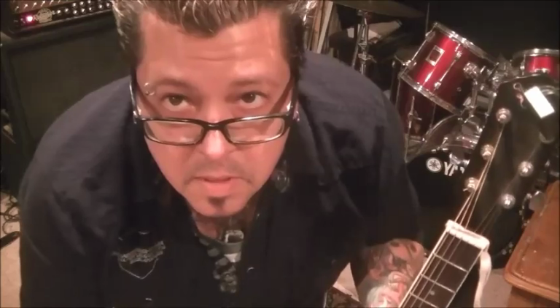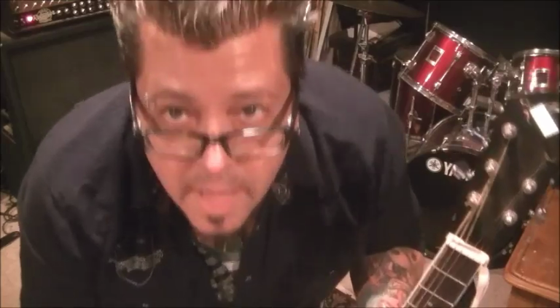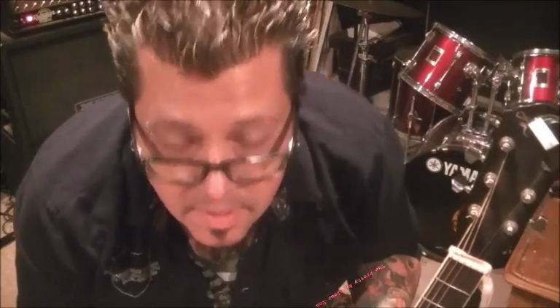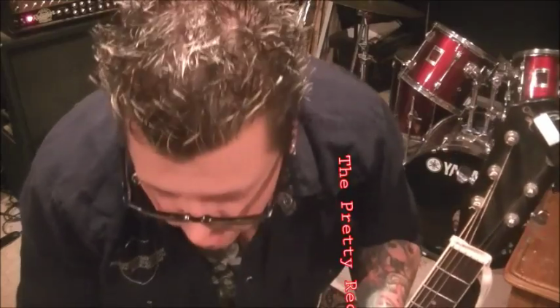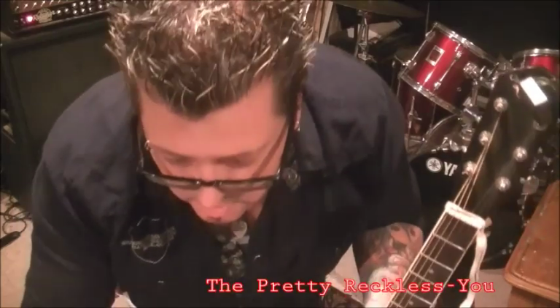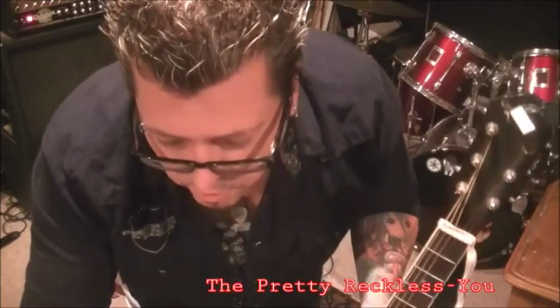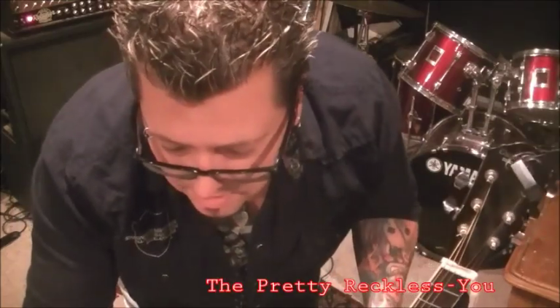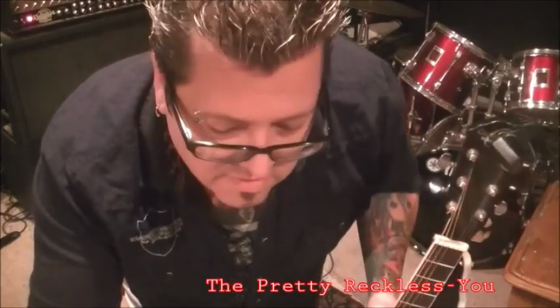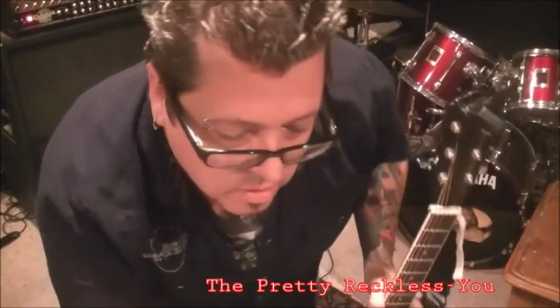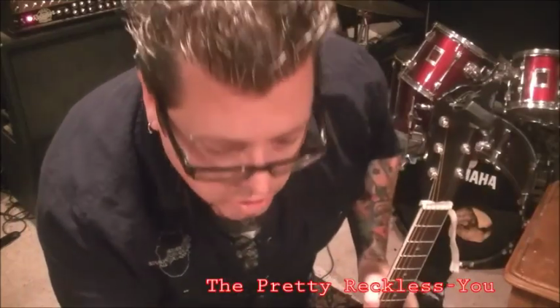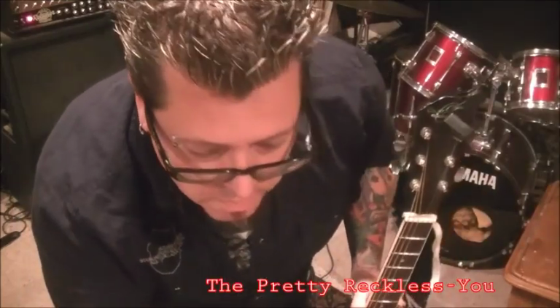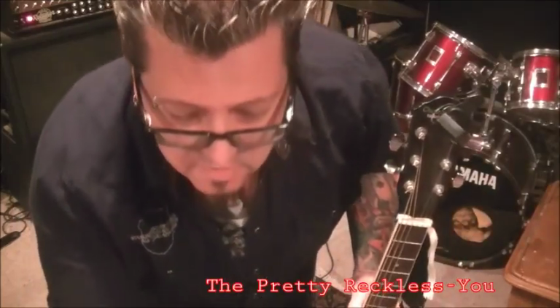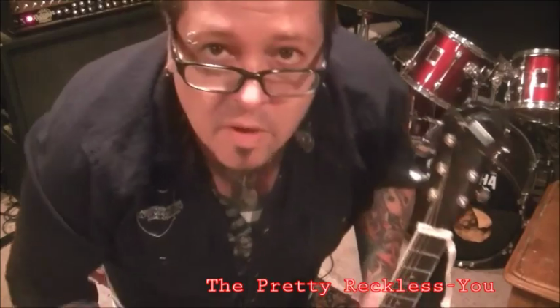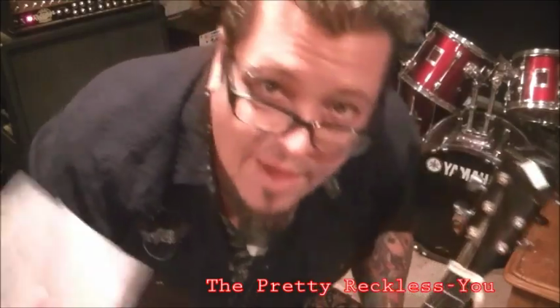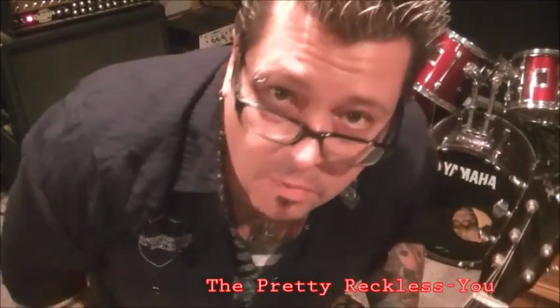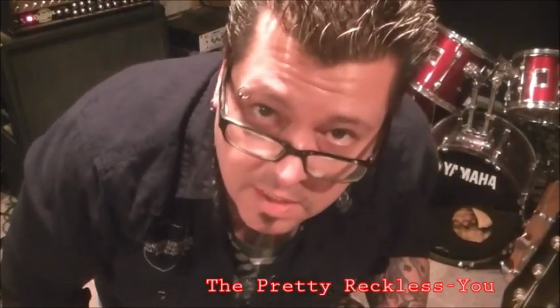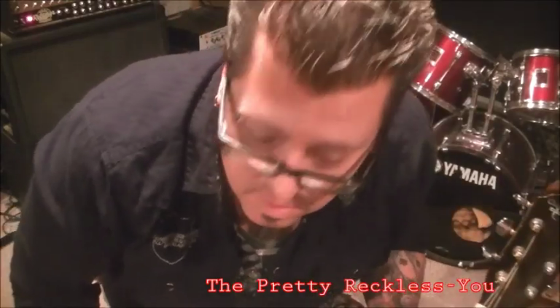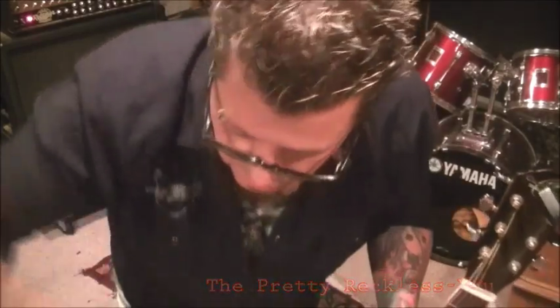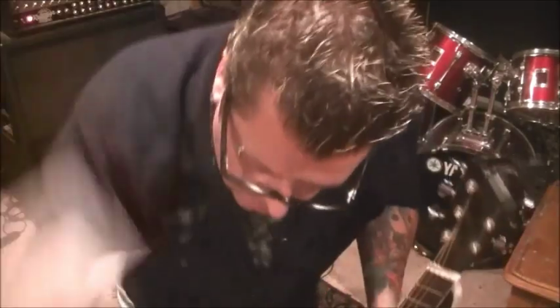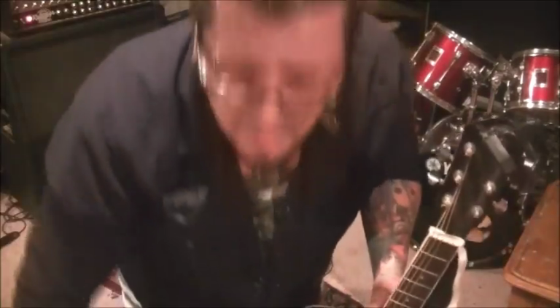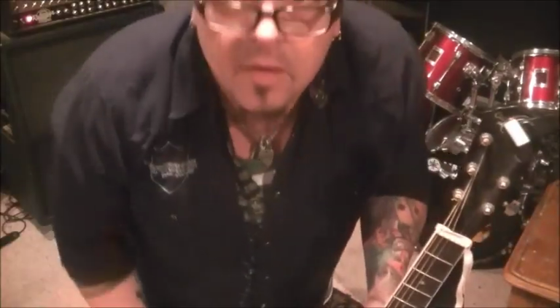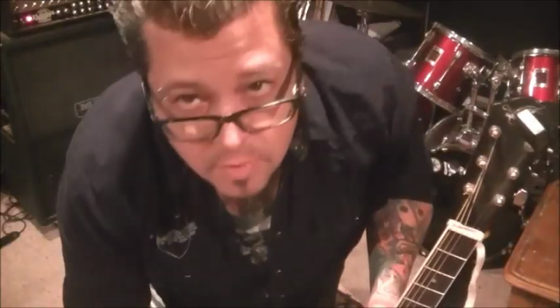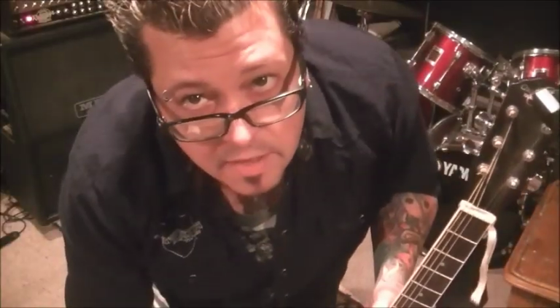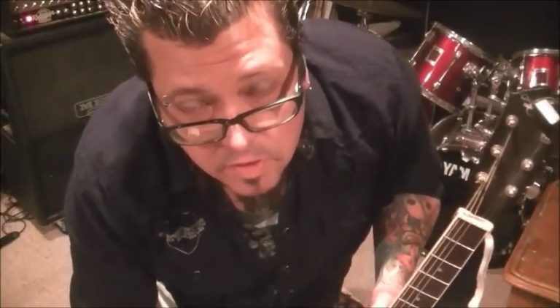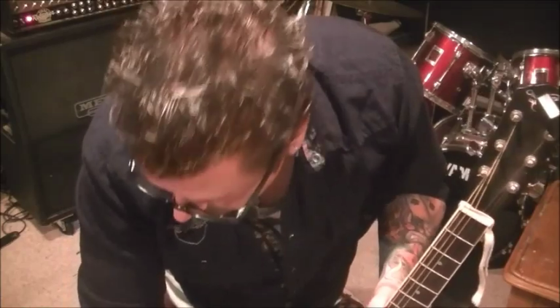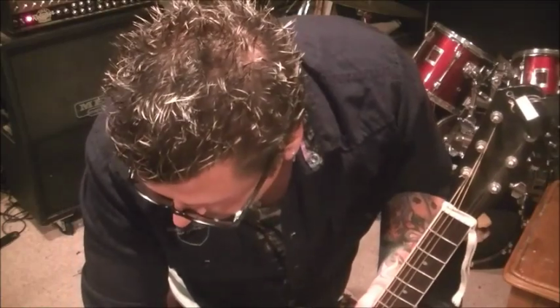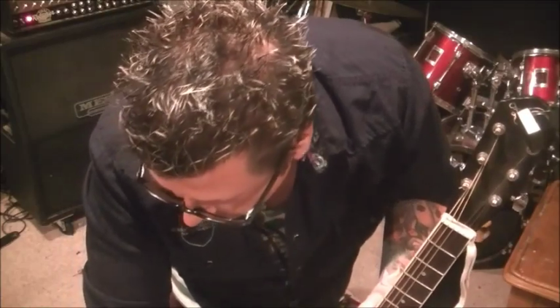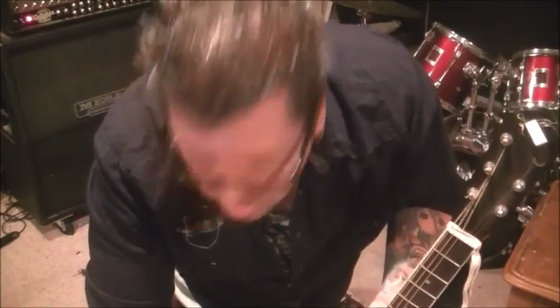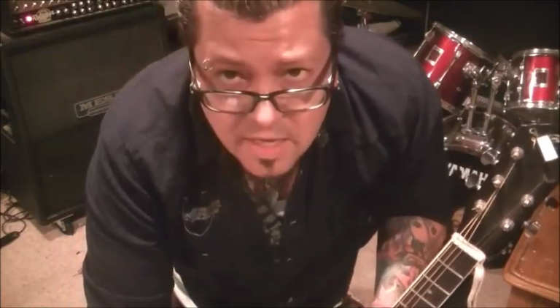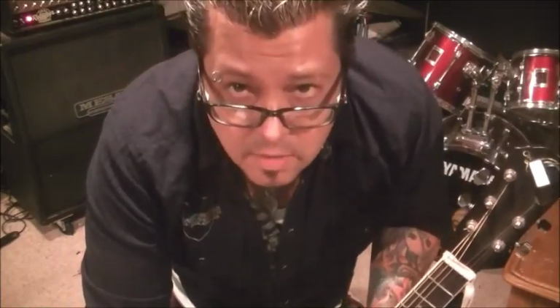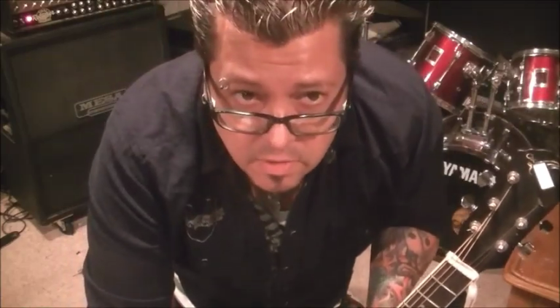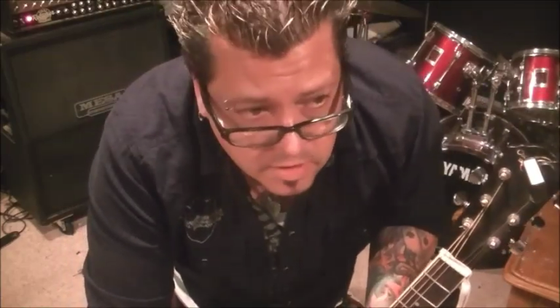Hey, what's up everyone? The Pretty Reckless with a song called 'You,' and this is for Valerie Wooten. Yeah, someone in my neck of the woods. You know Sadie, Valerie? Something like that.